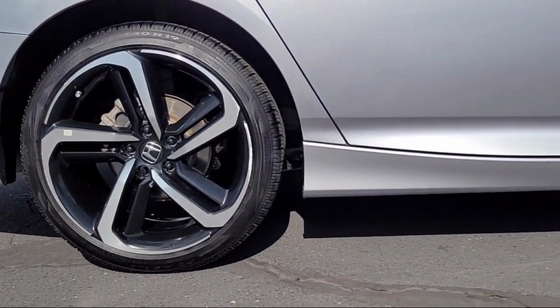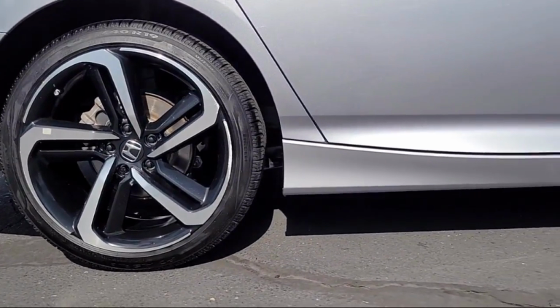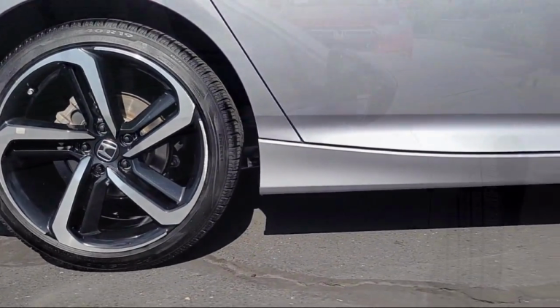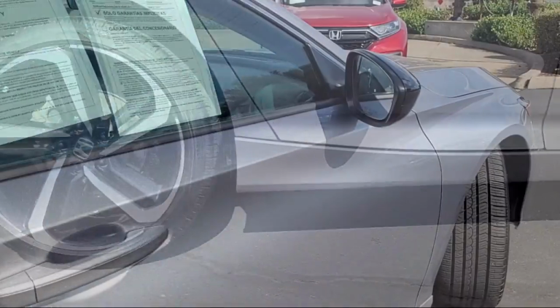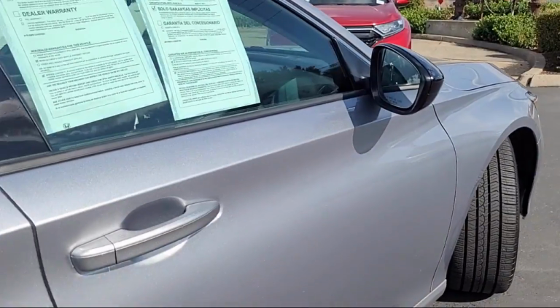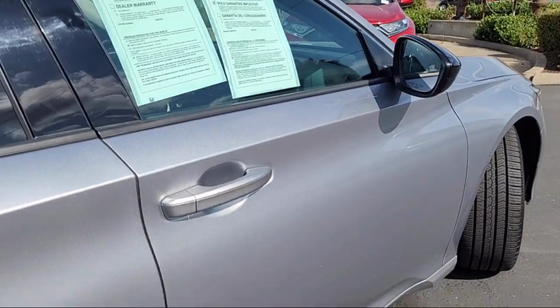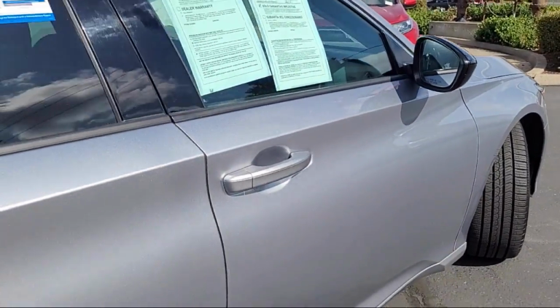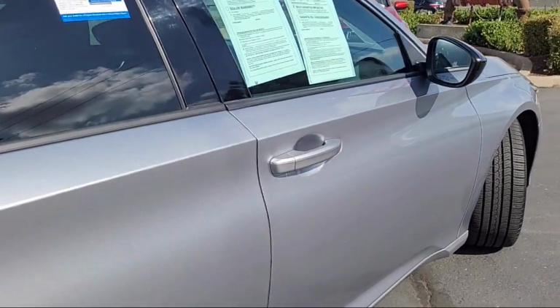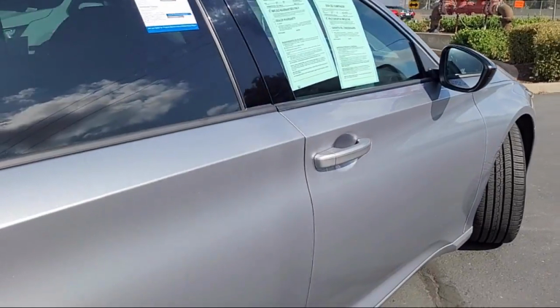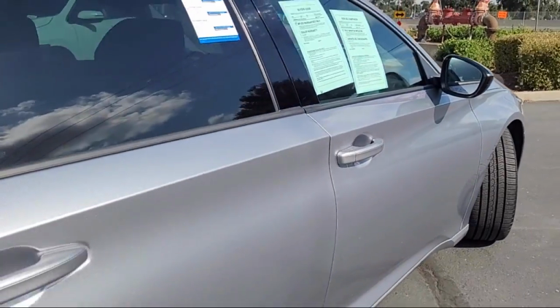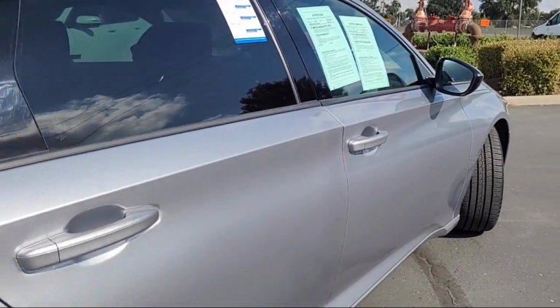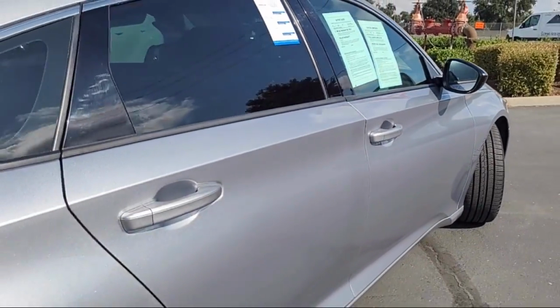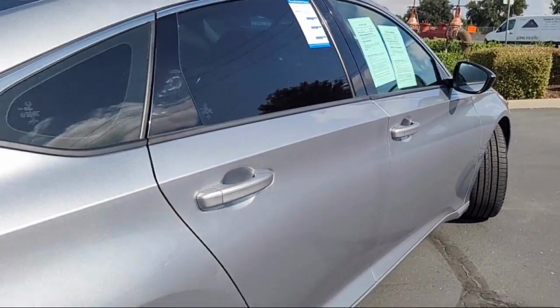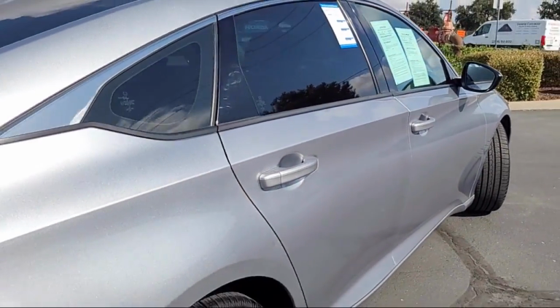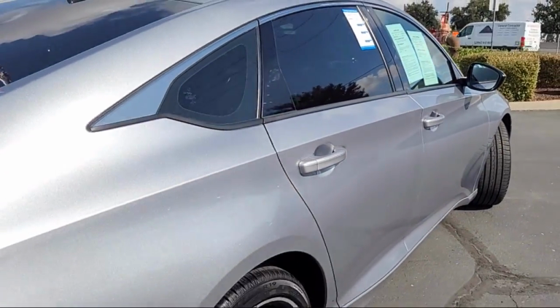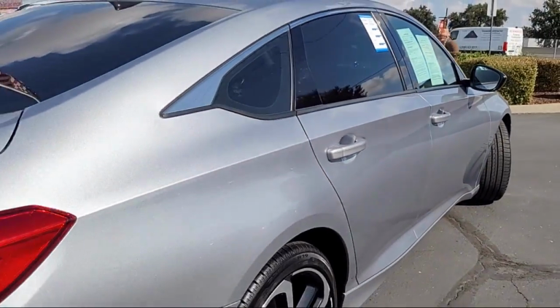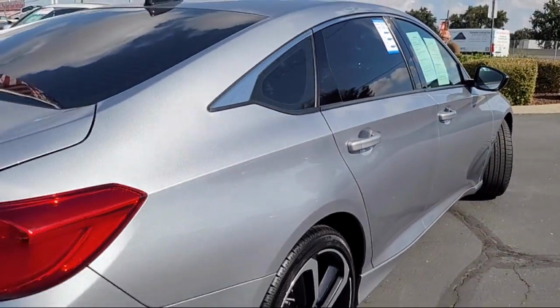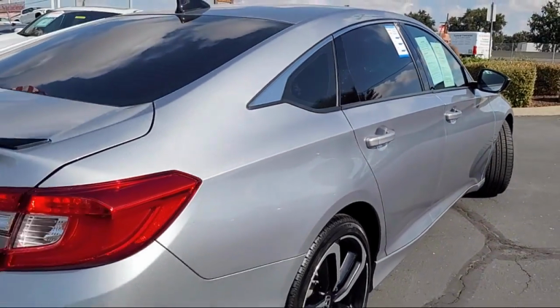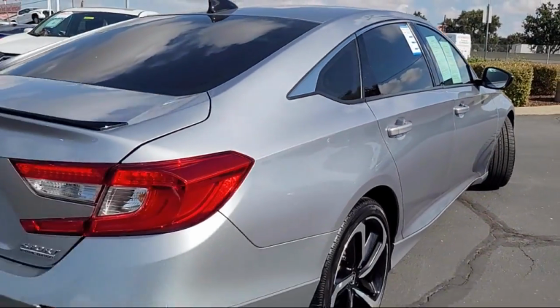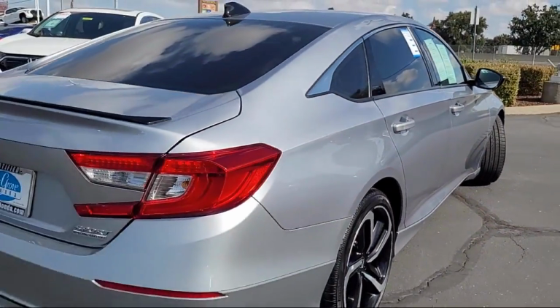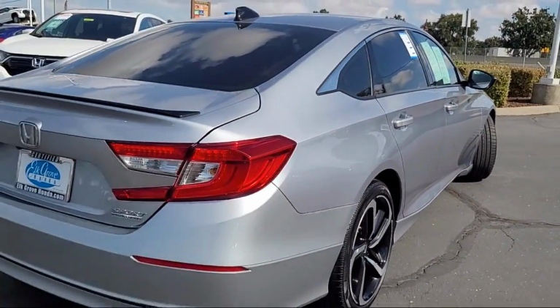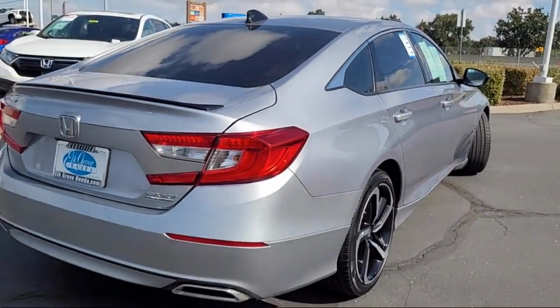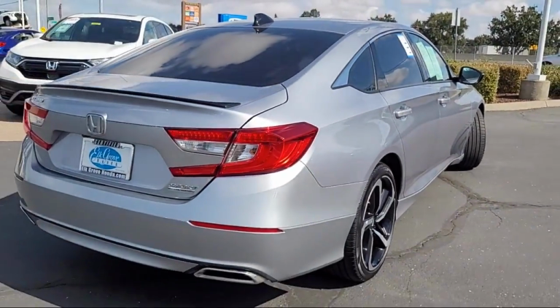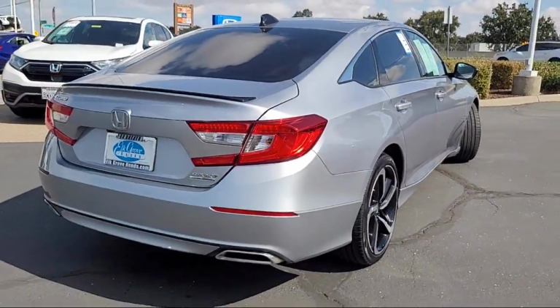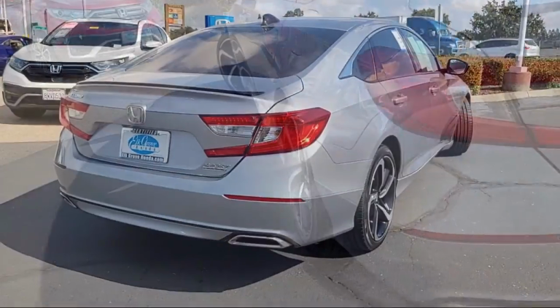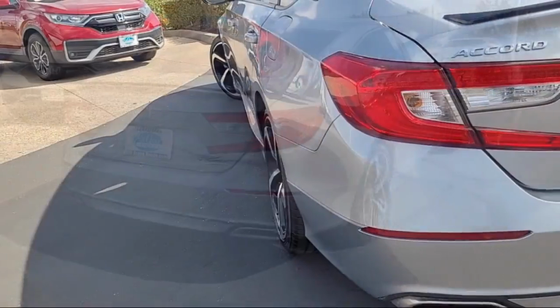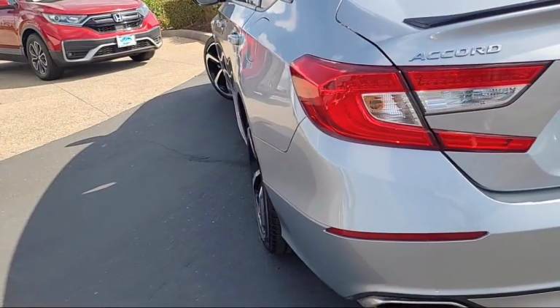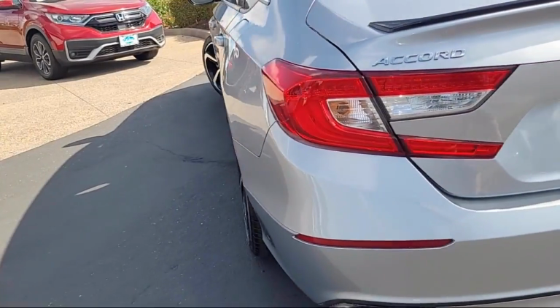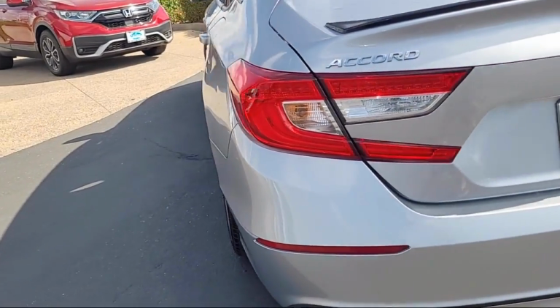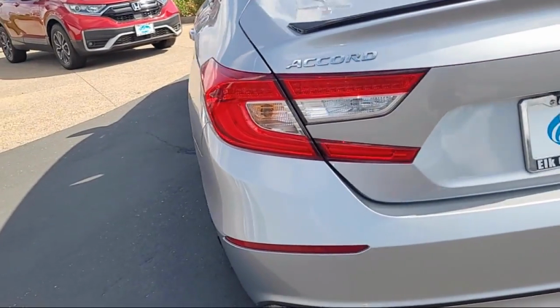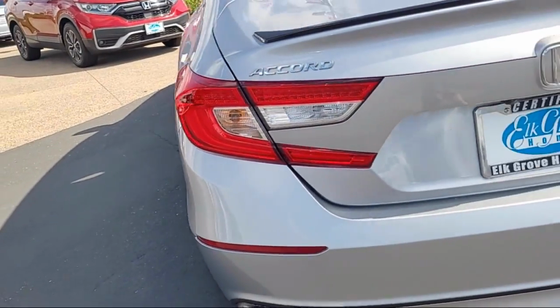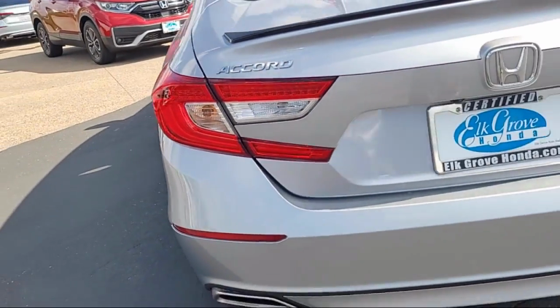Auto High Beam Headlamp Control, Steering Wheel Controls, Alloy Wheels, Rear Spoiler, and has less than 40,000 miles on the odometer.